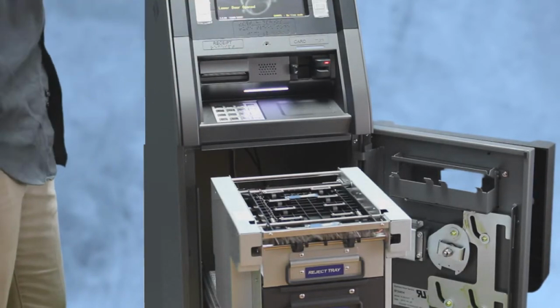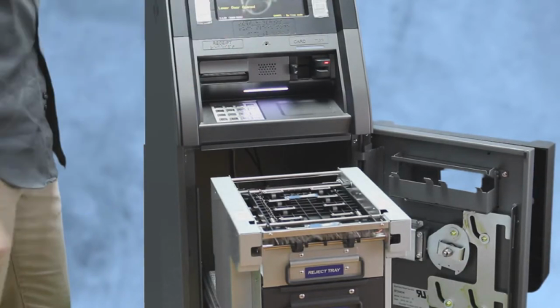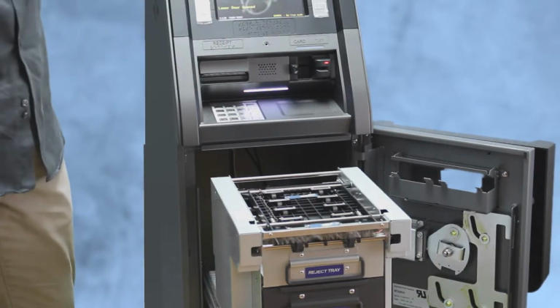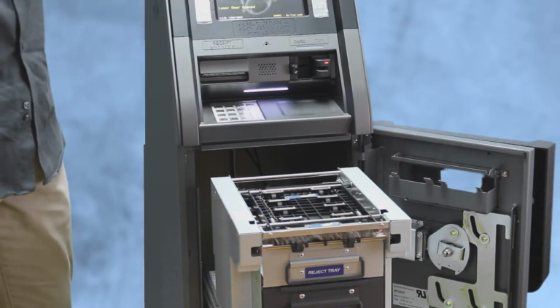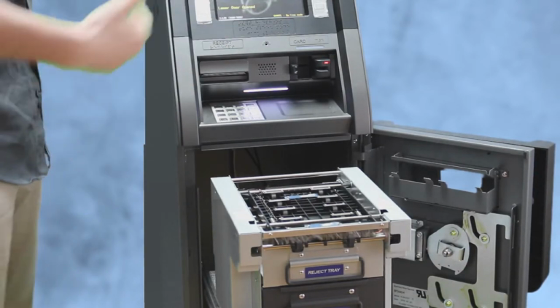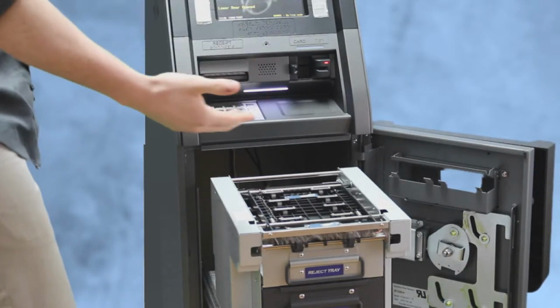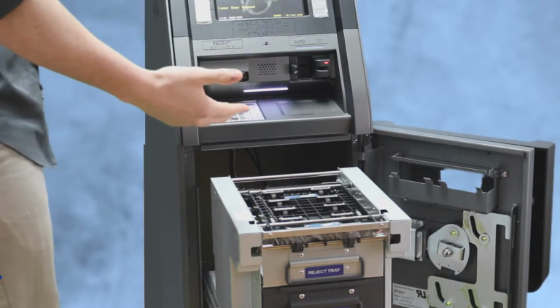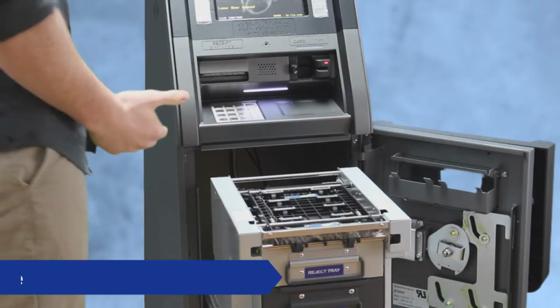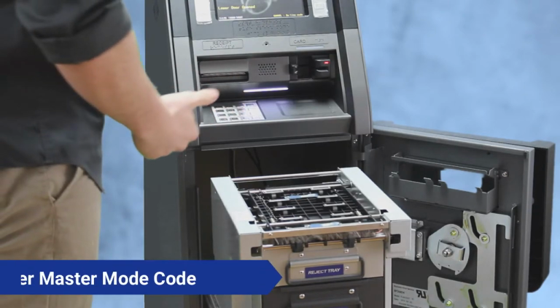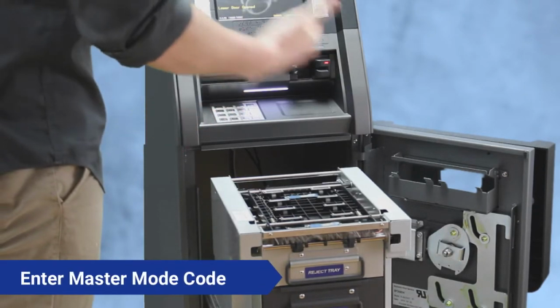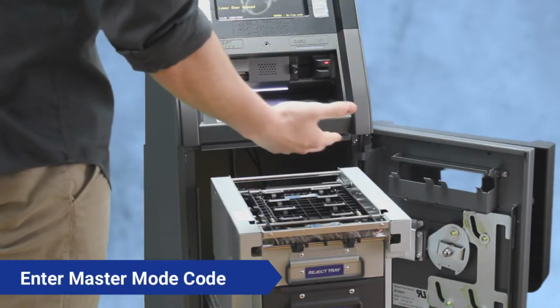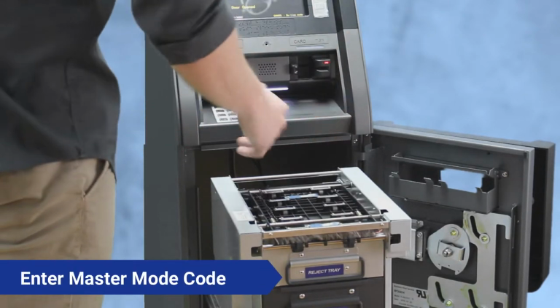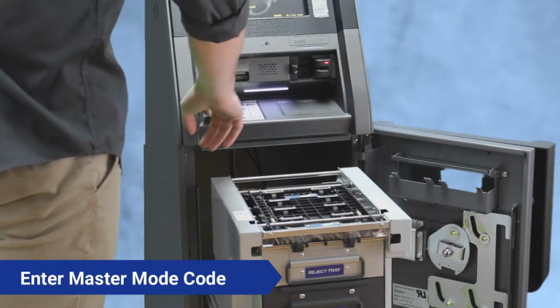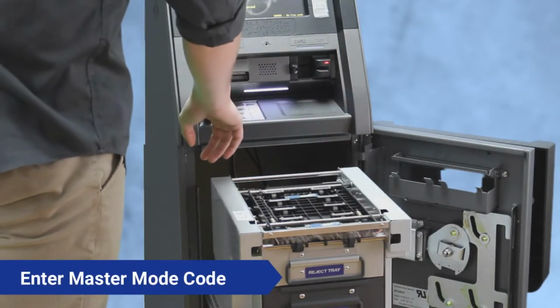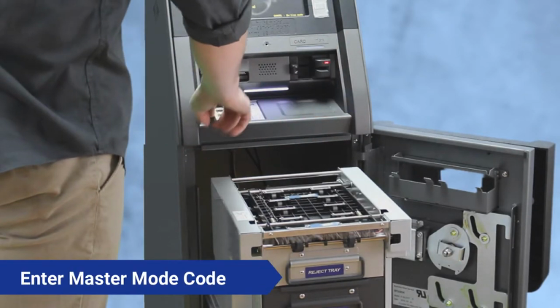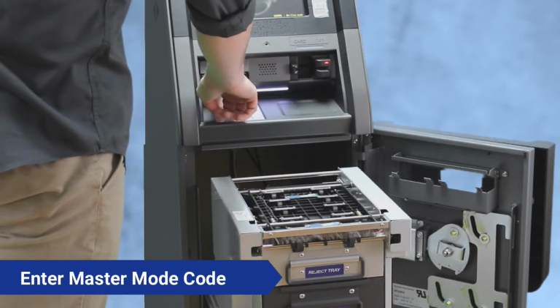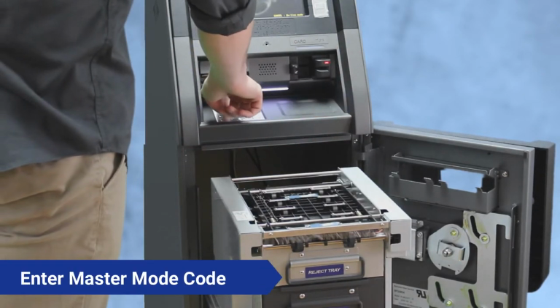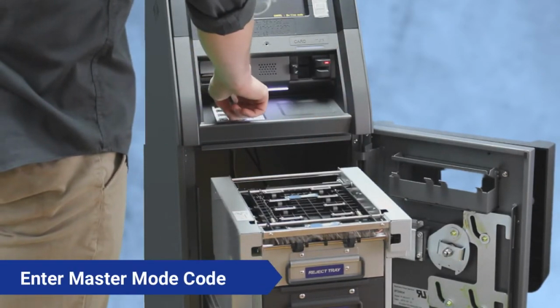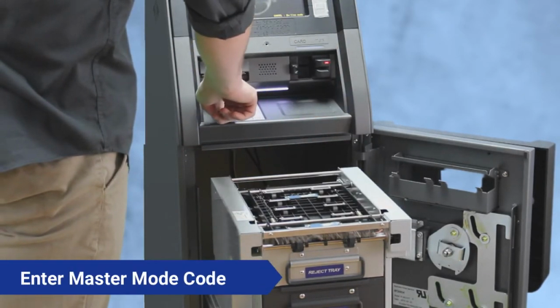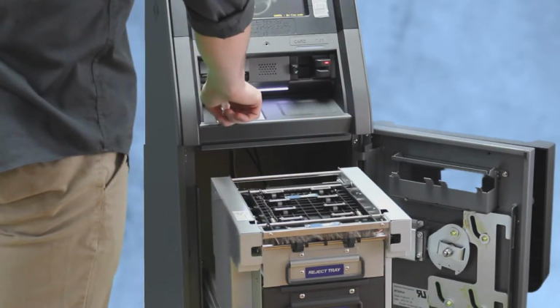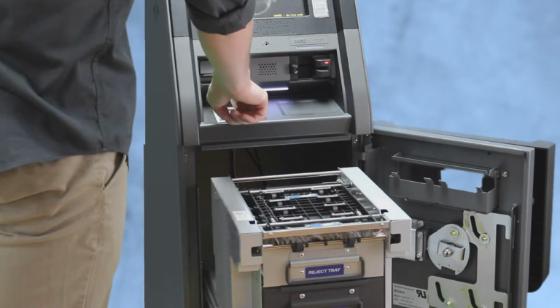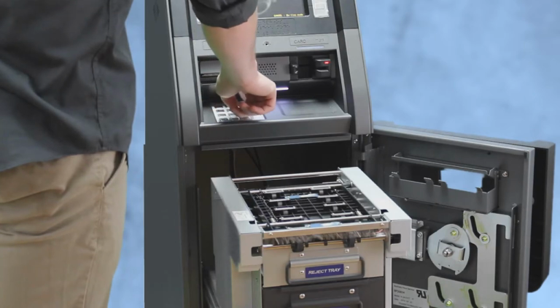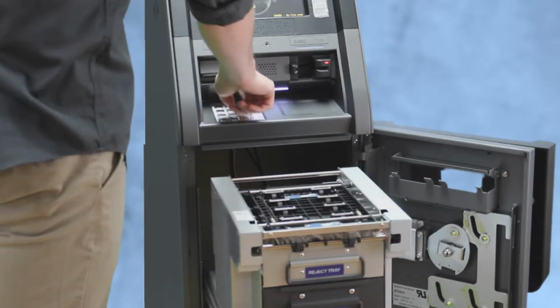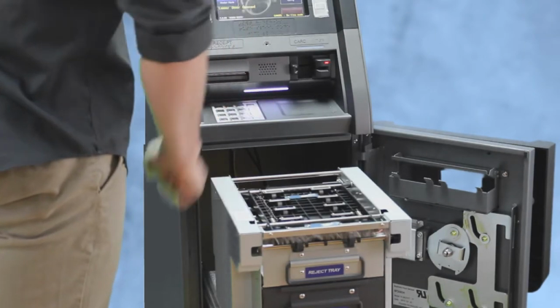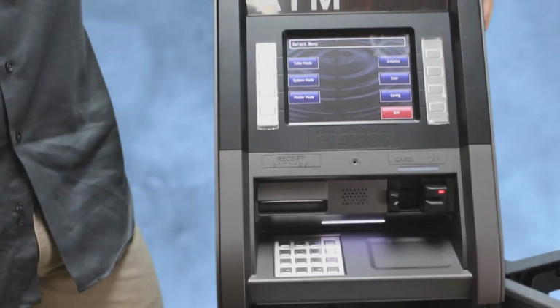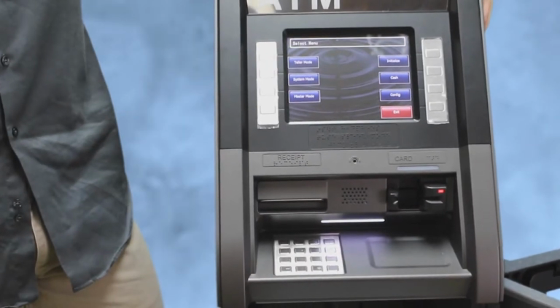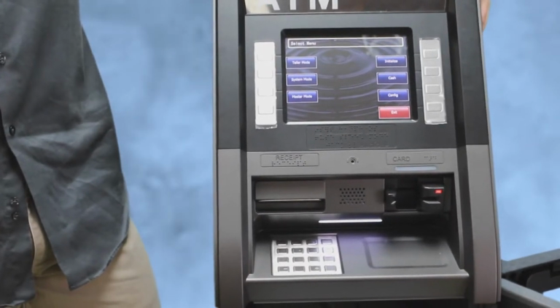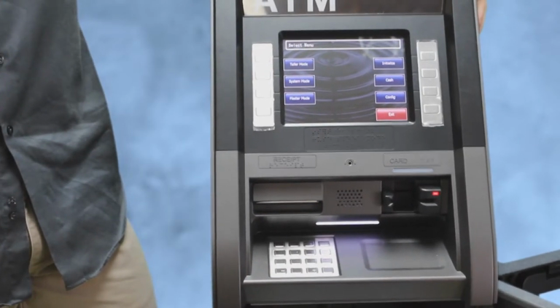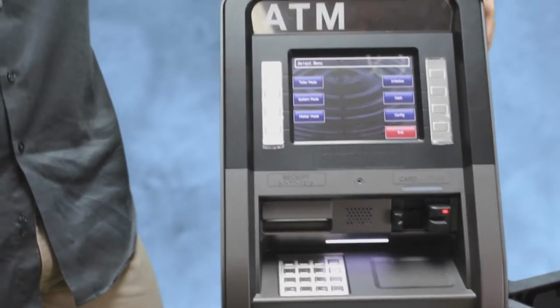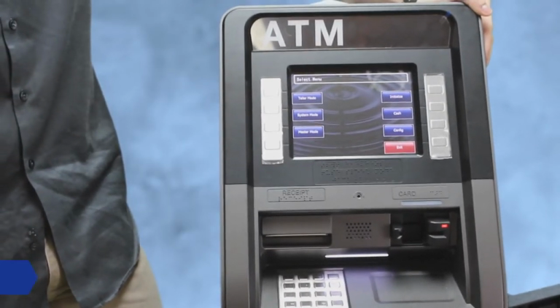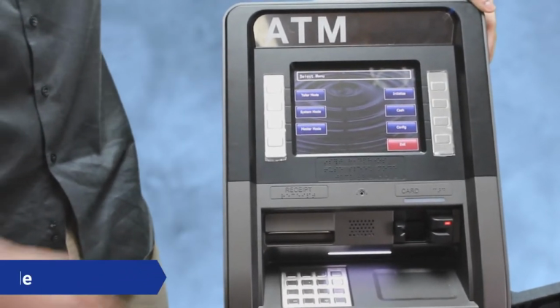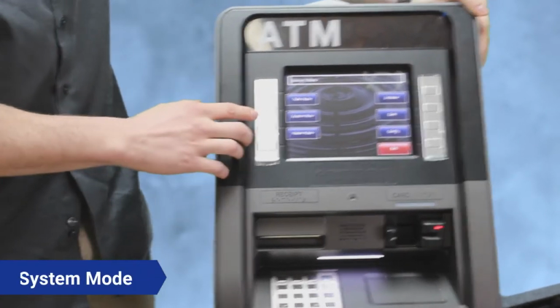Your enter password screen is going to be coming up just because the vault door is open. You're going to want to enter your master mode password, followed by enter. It's going to be in system mode.